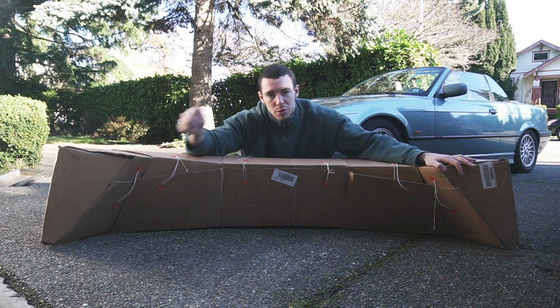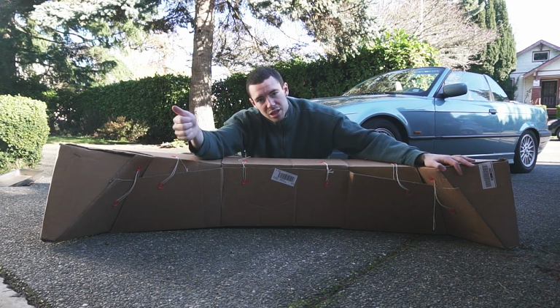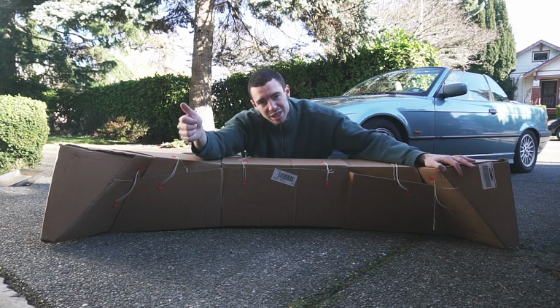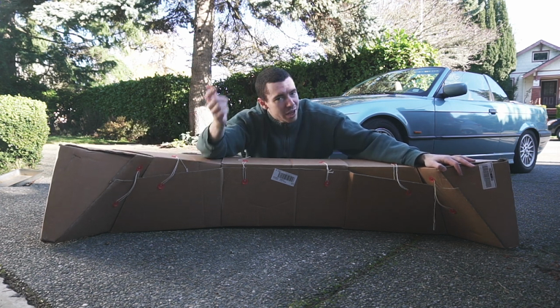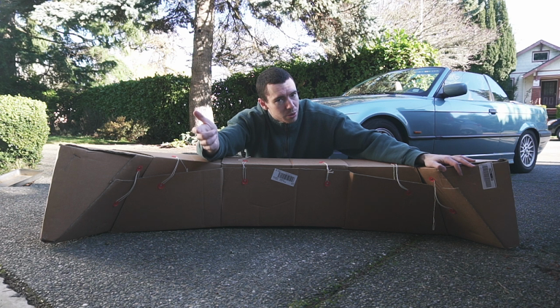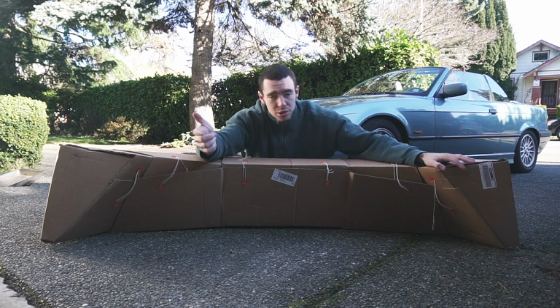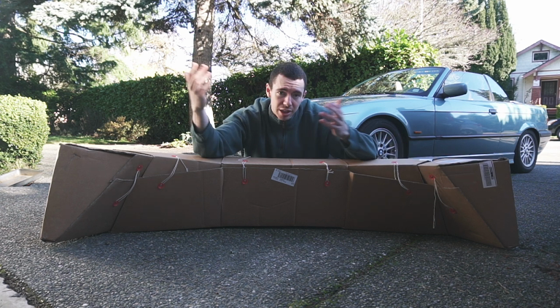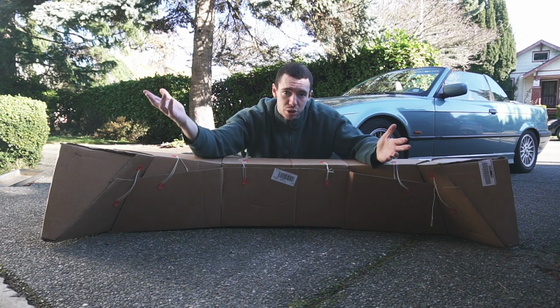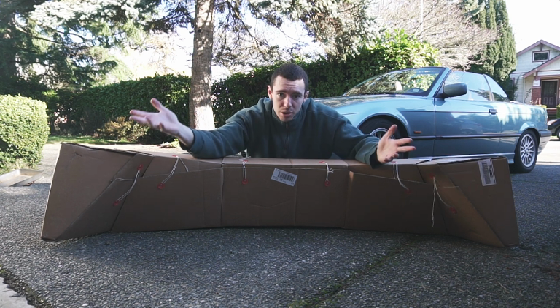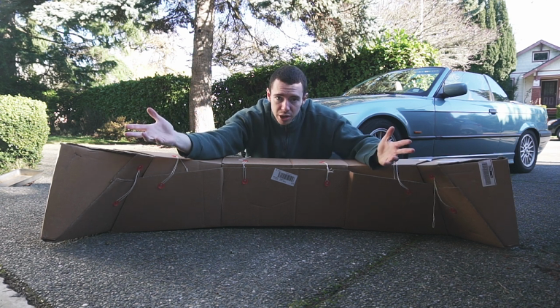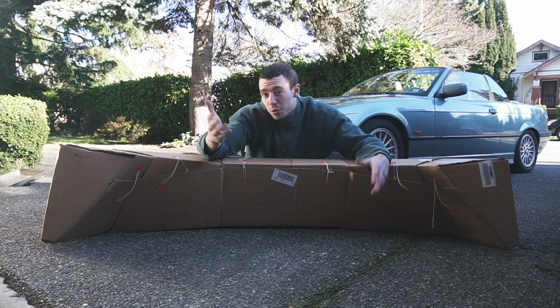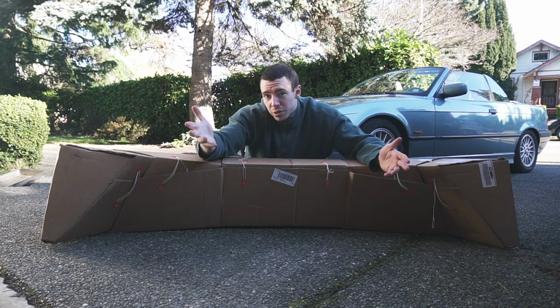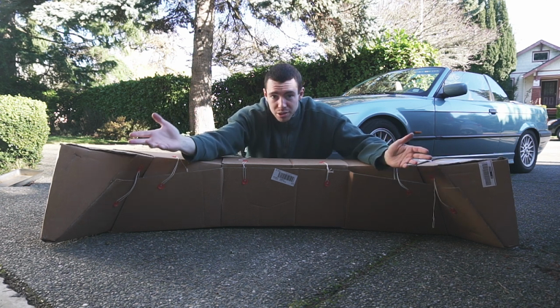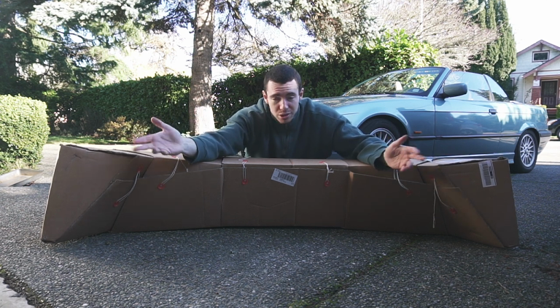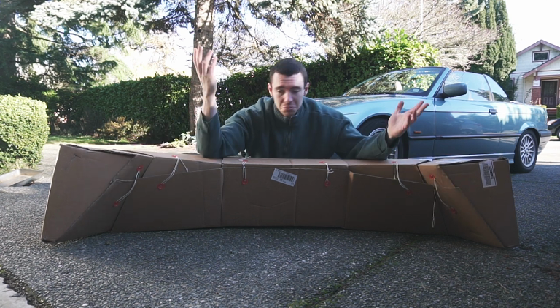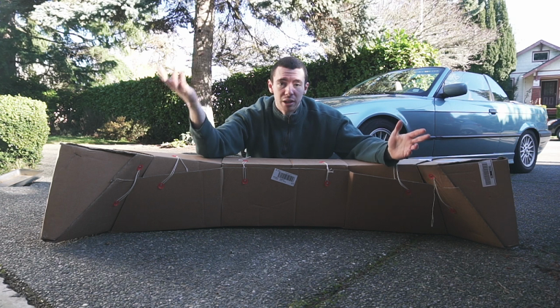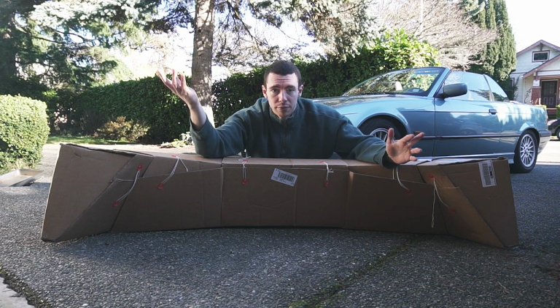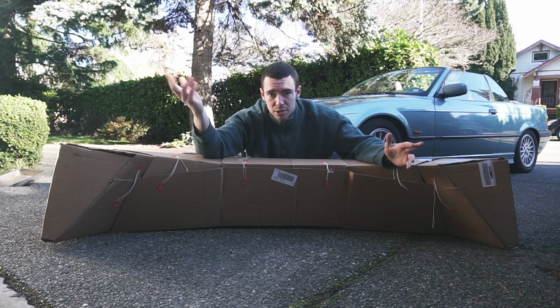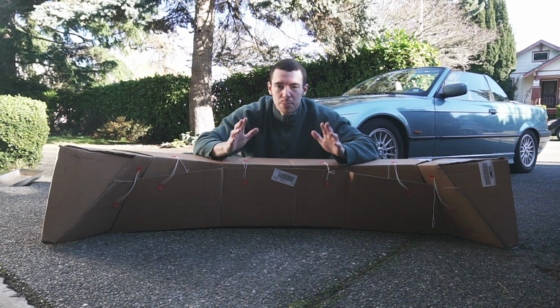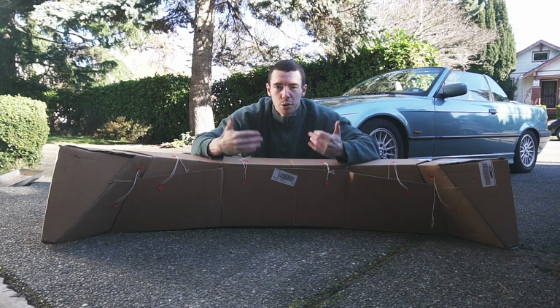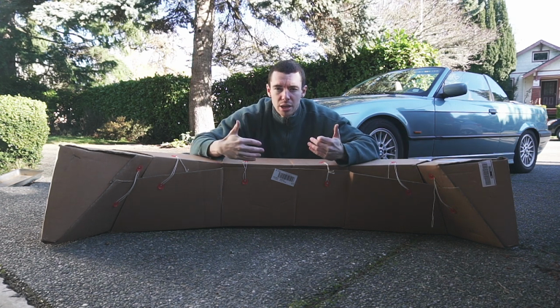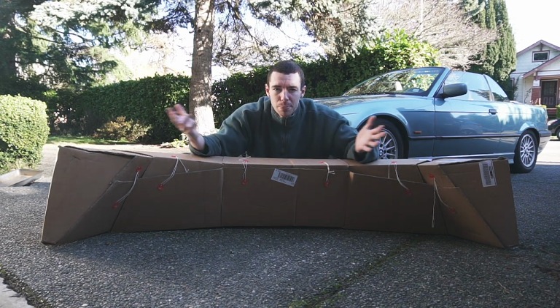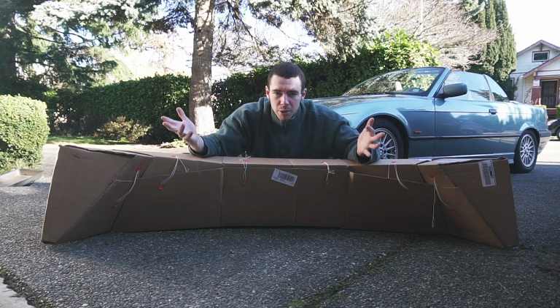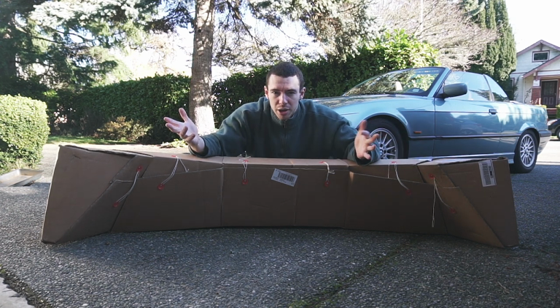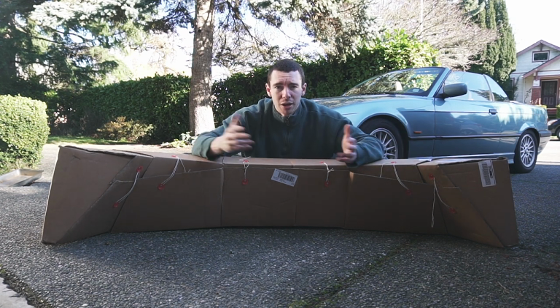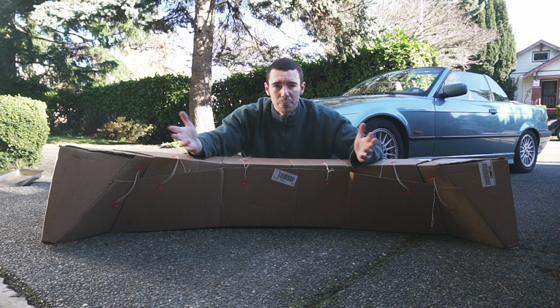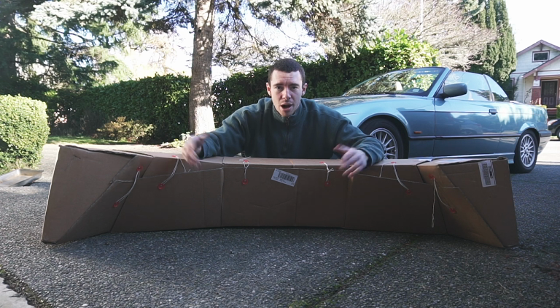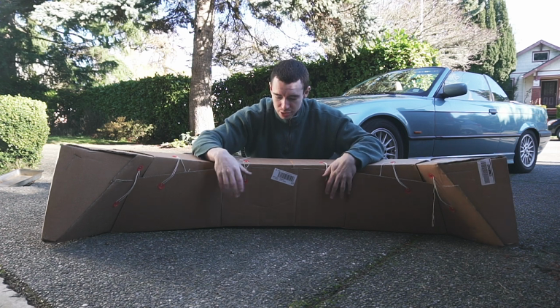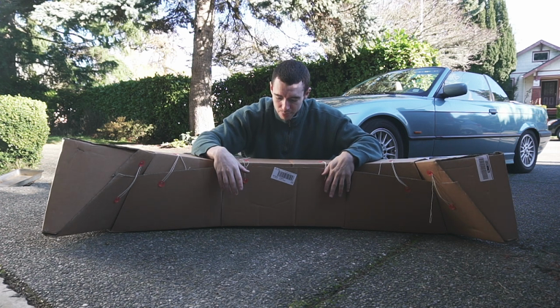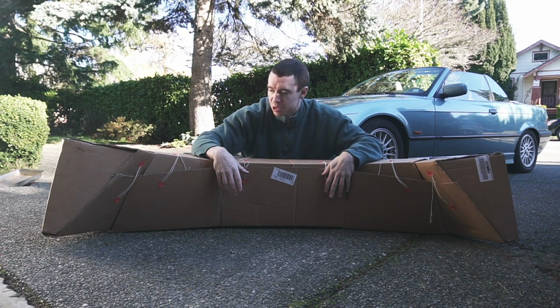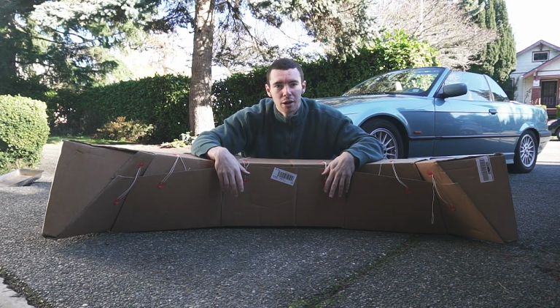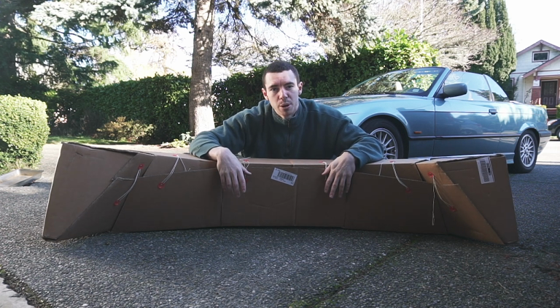I ordered it December 15th and it got here December 21st — even during the Christmas rush. If you order it during the summer, you'll probably get it even faster. Nobody sent me this; I paid my own money for it, so I'm going to give you my completely honest interpretation of this bumper.